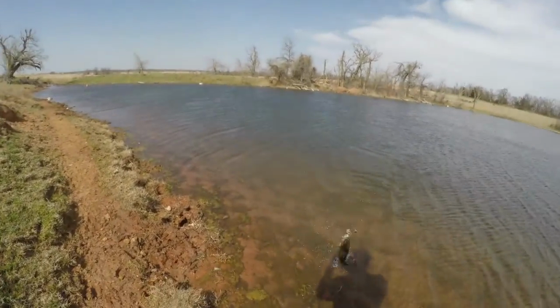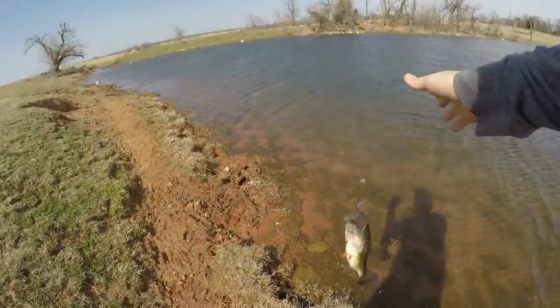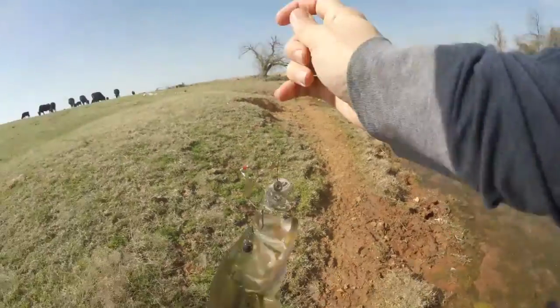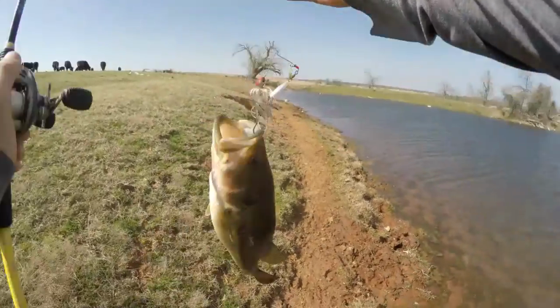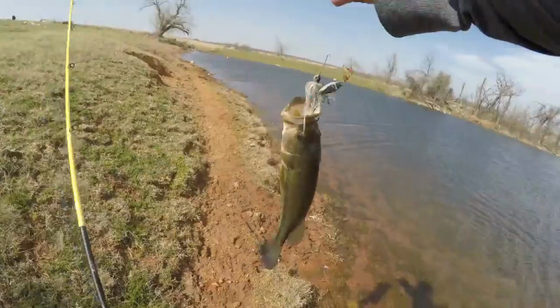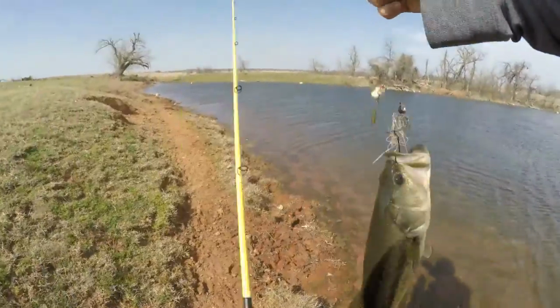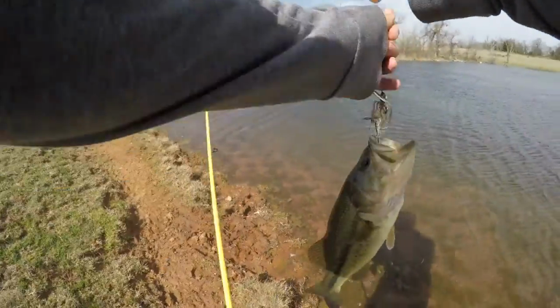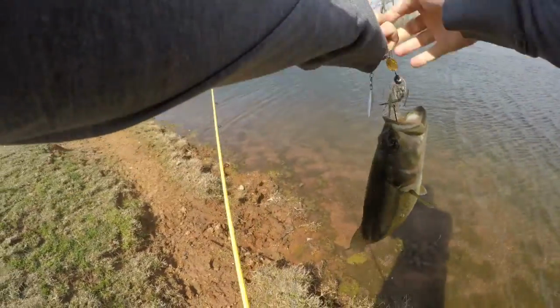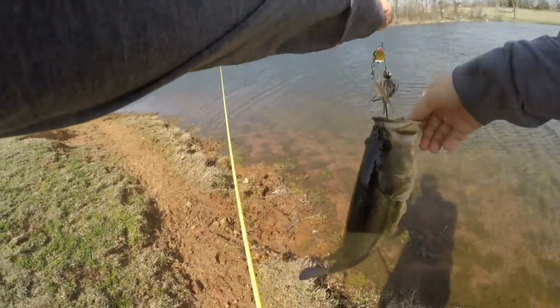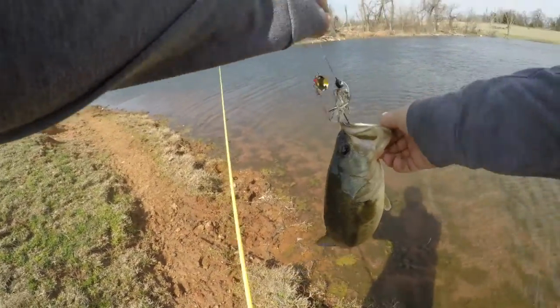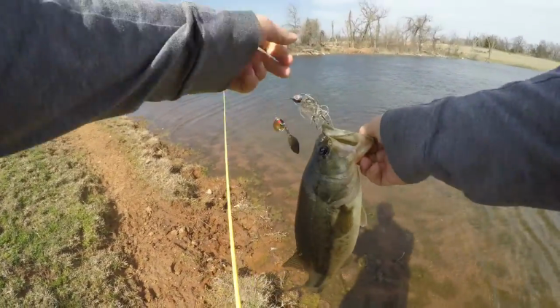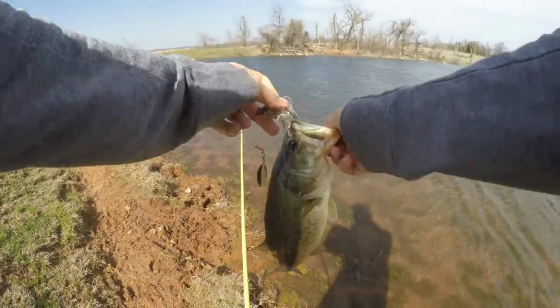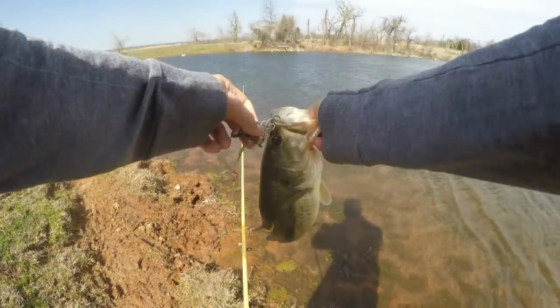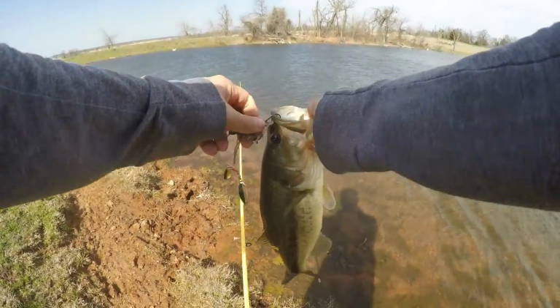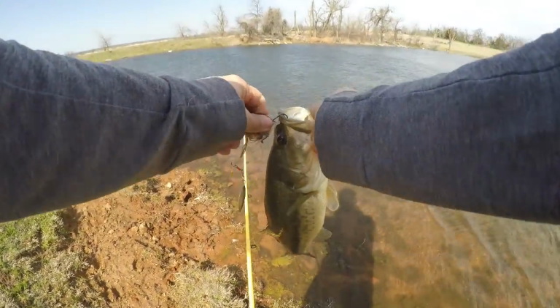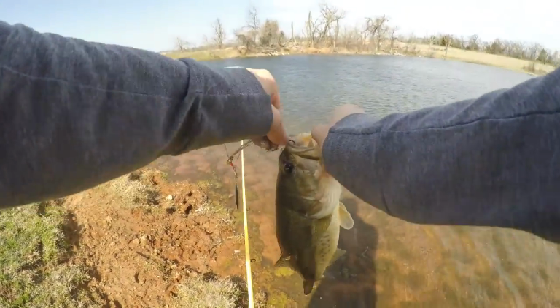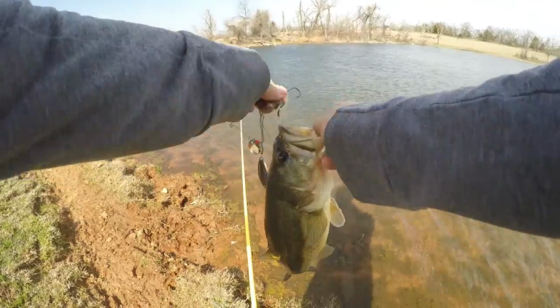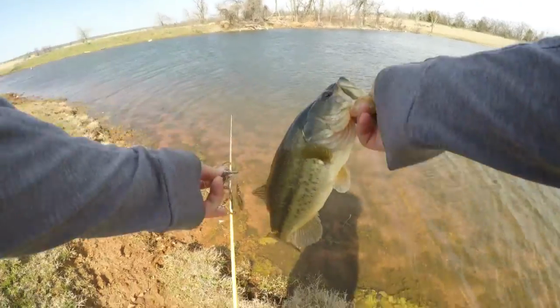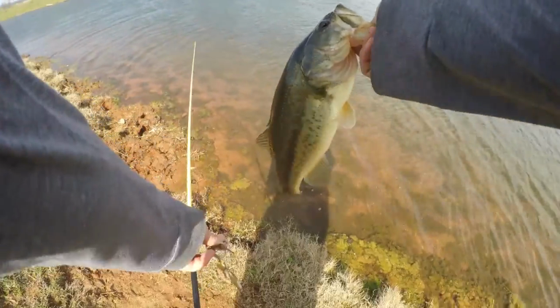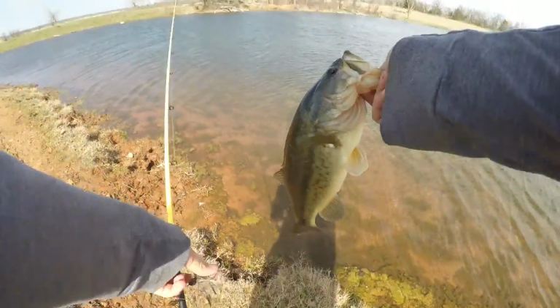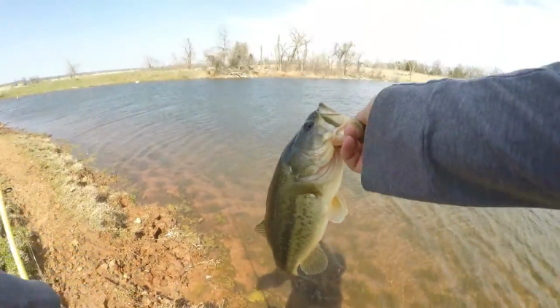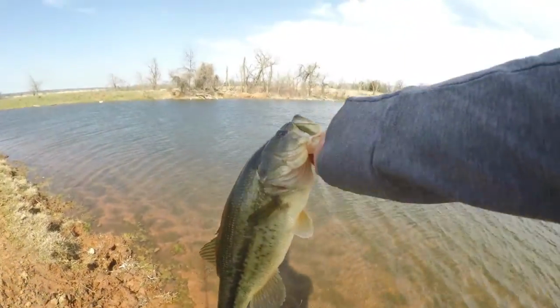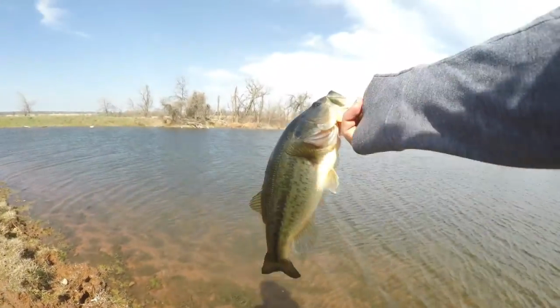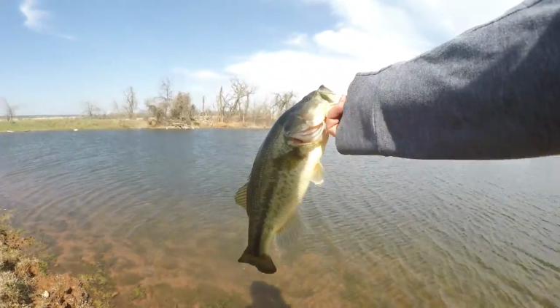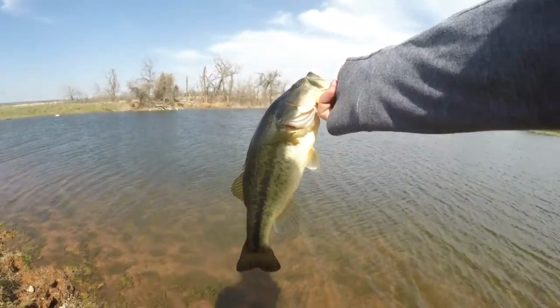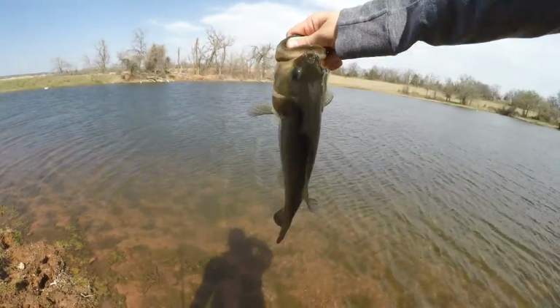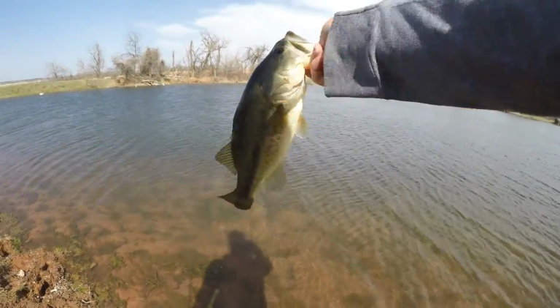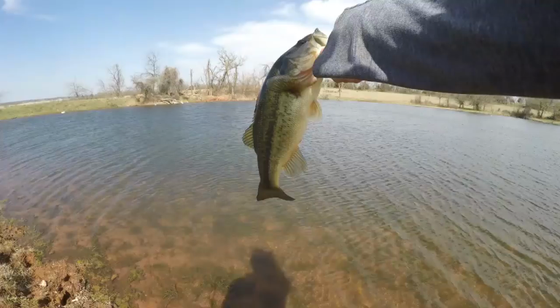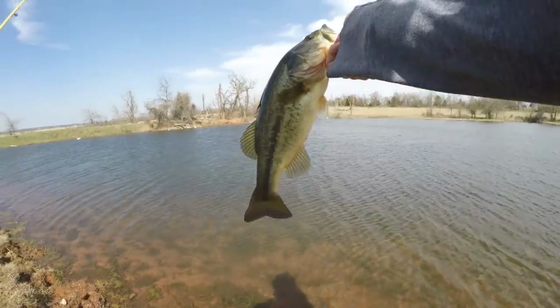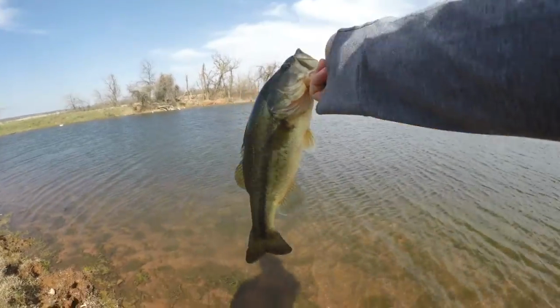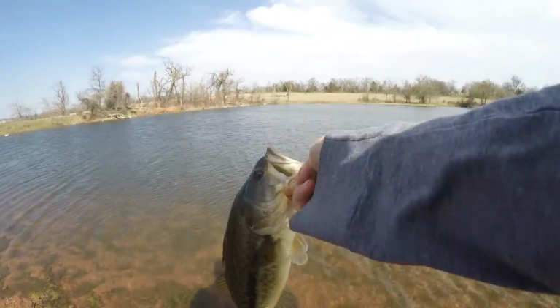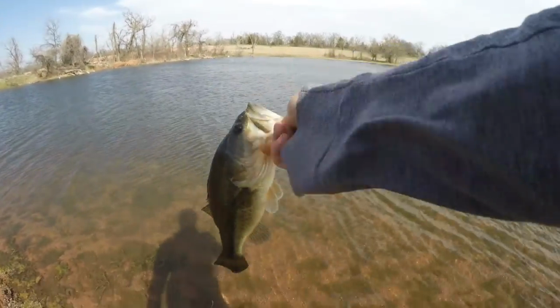All right guys, I'm out at this other part of the same pond I fished the other day. Actually caught two before but my SD card messed up. But here's enough fish, hopefully it'll be a pretty good day. Let's throw that one back.